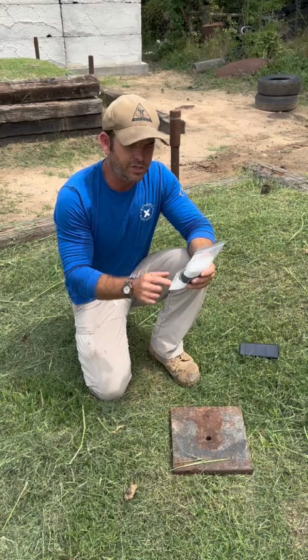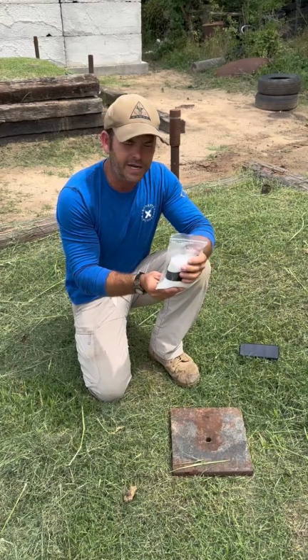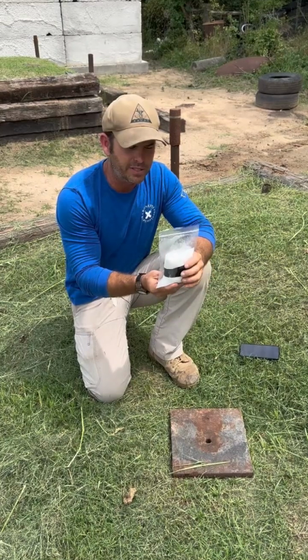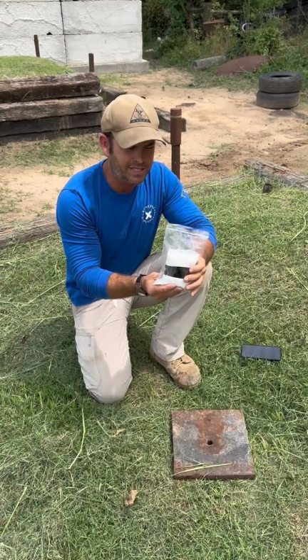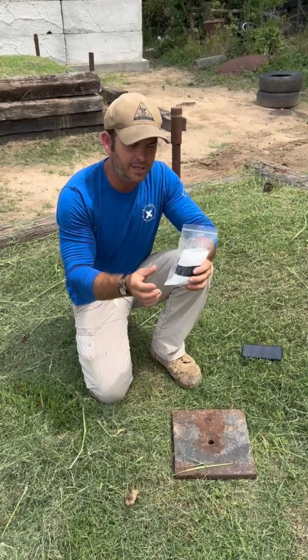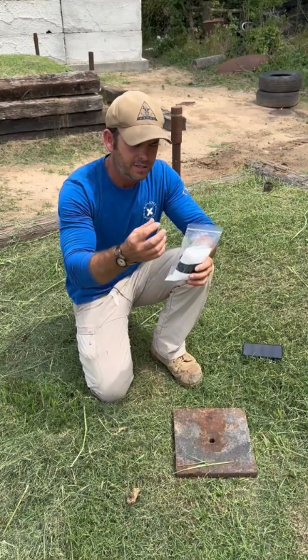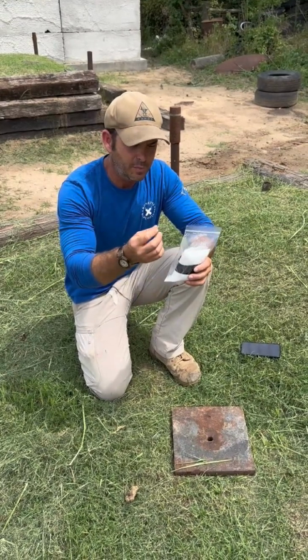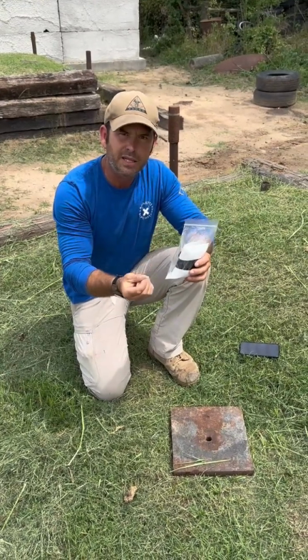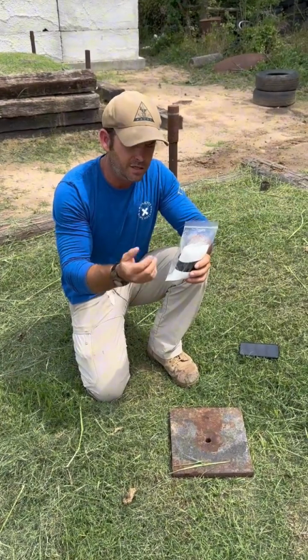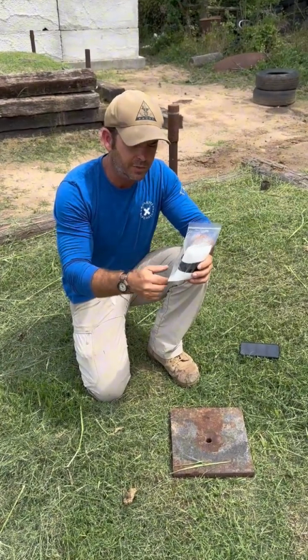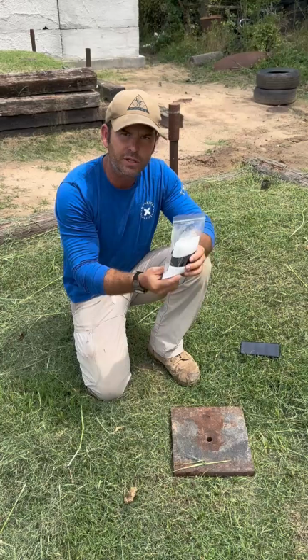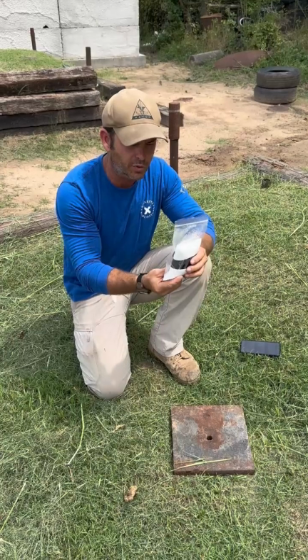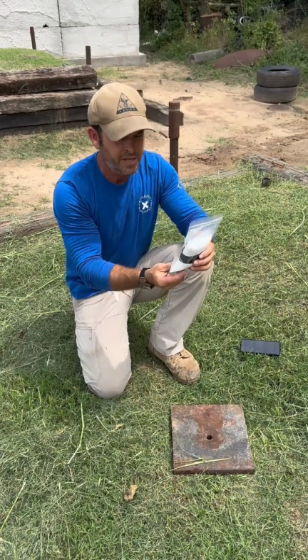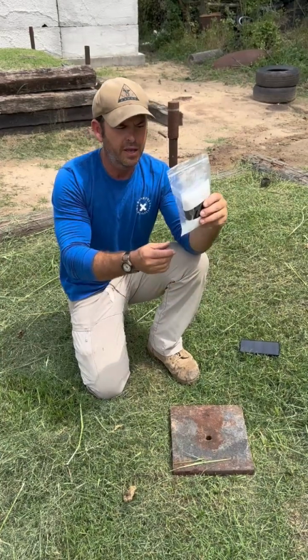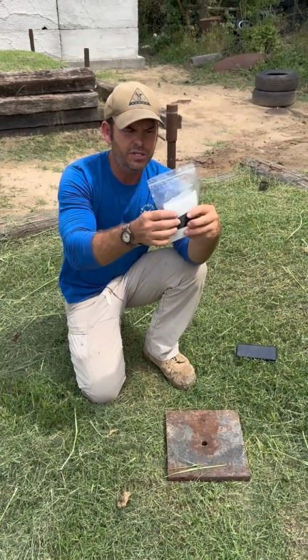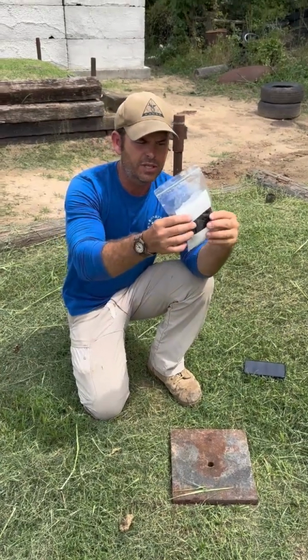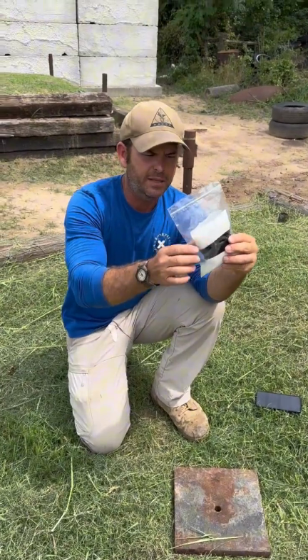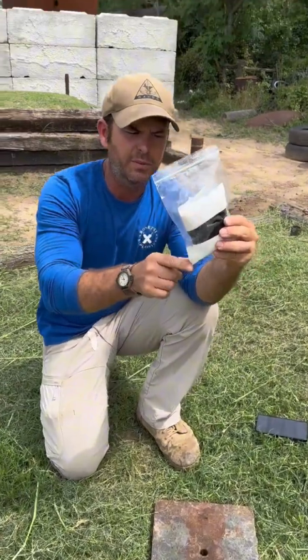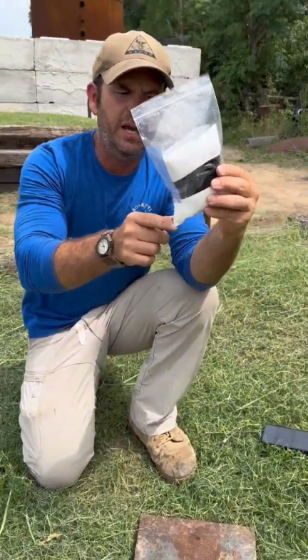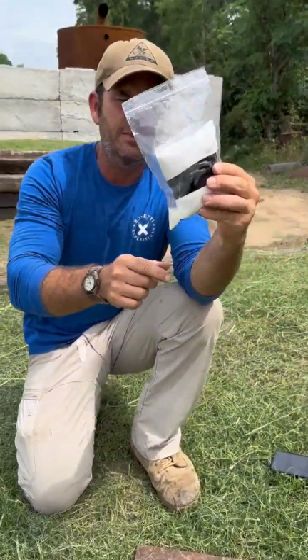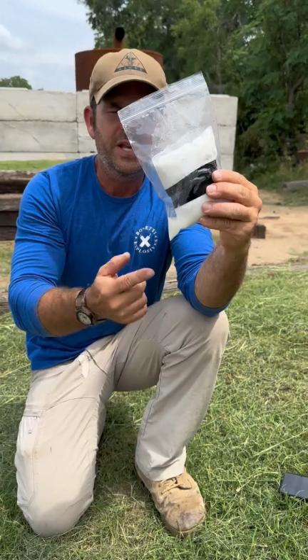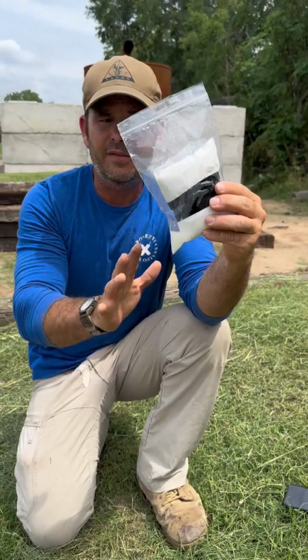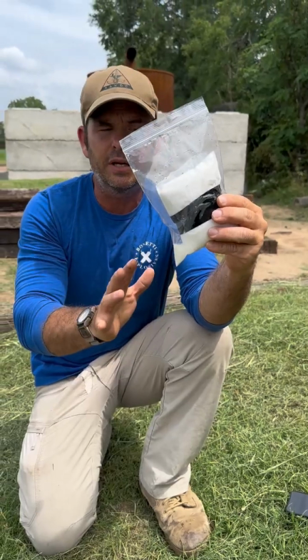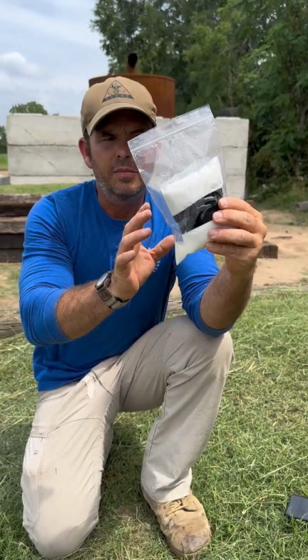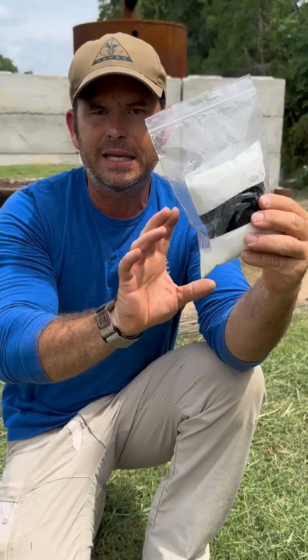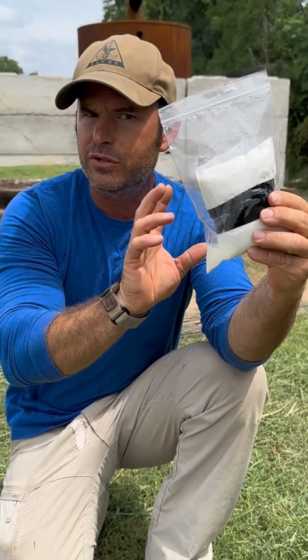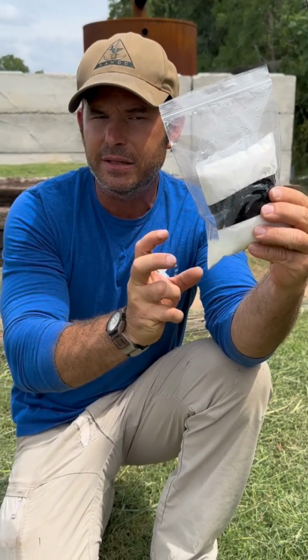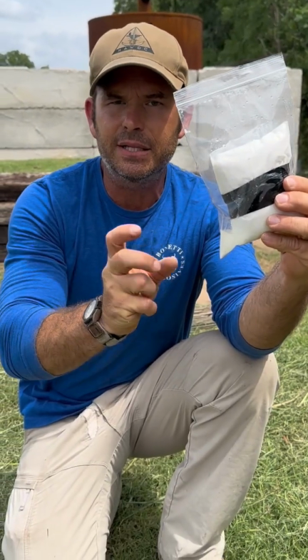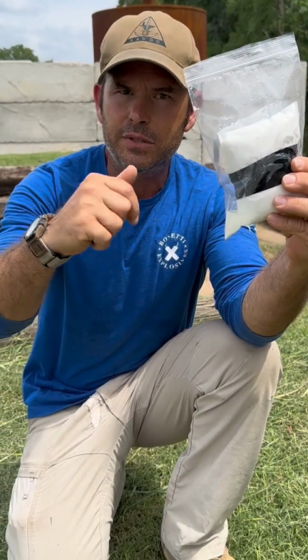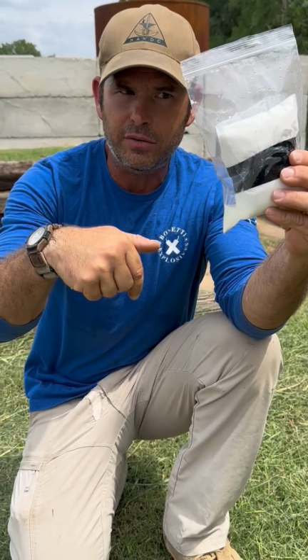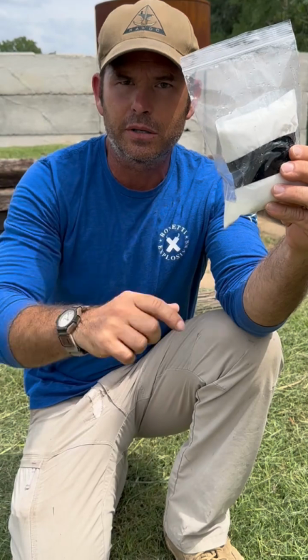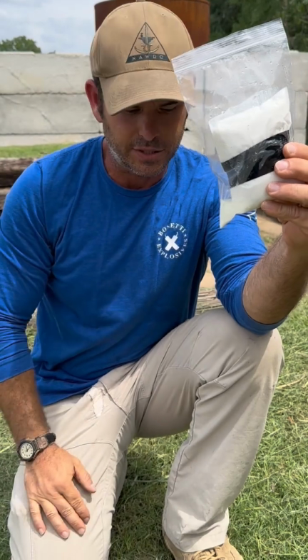This is the binary mix that I was testing the permeability of the liquid component in the laboratory. Once I bagged it up, some of the liquid actually came out. That's kind of a good thing because when the chemistry gets right, the sensitivity goes down and it's harder to set this off.